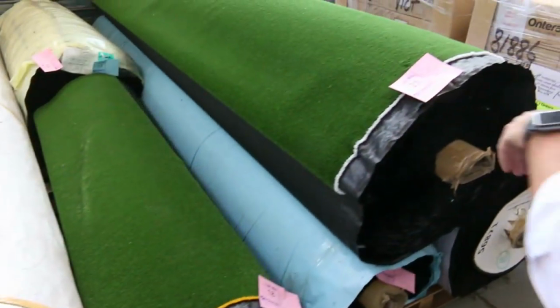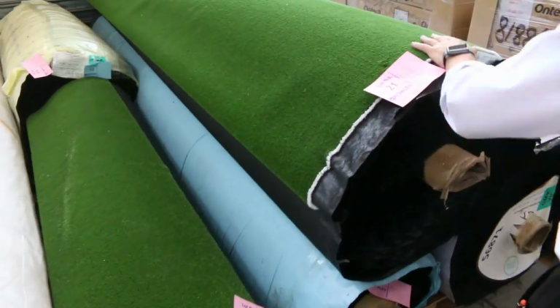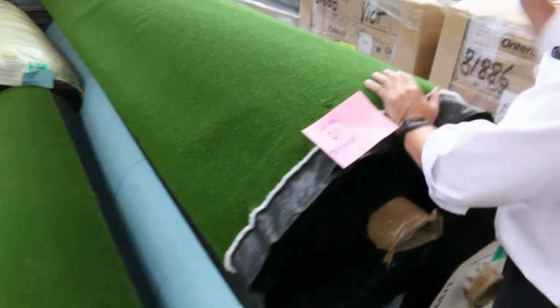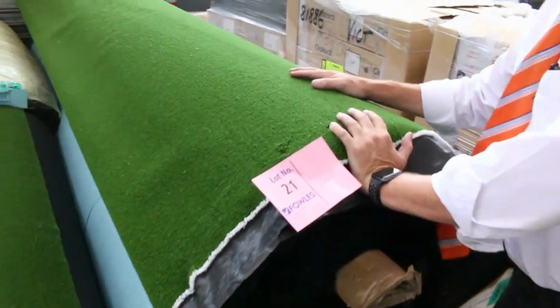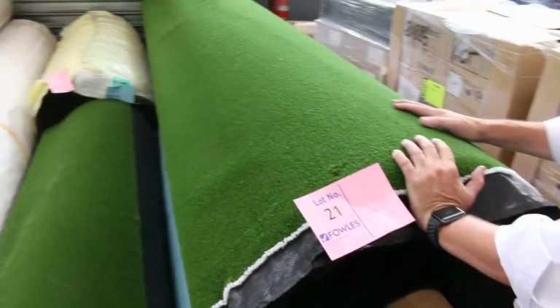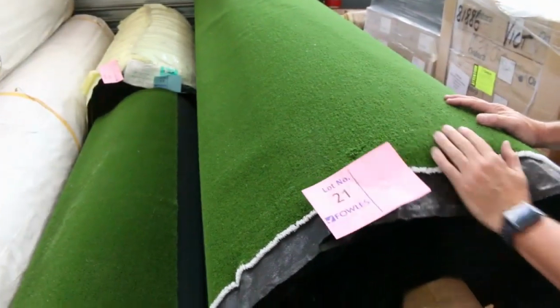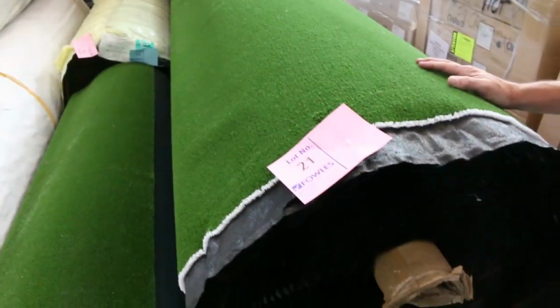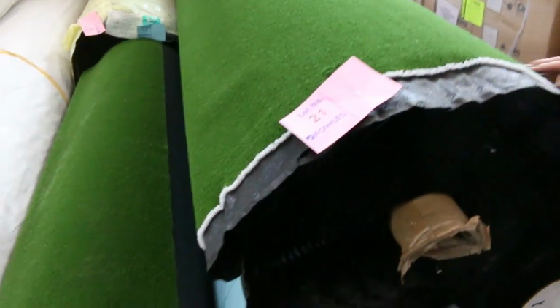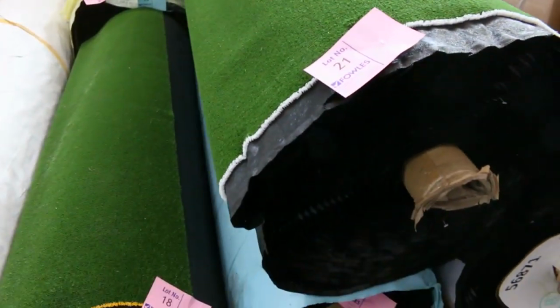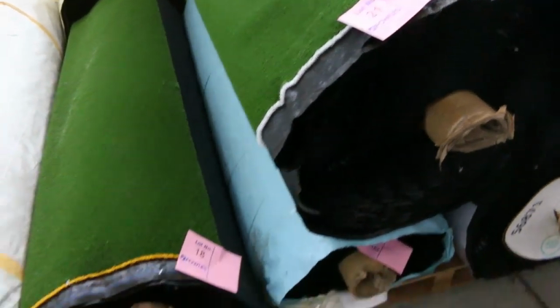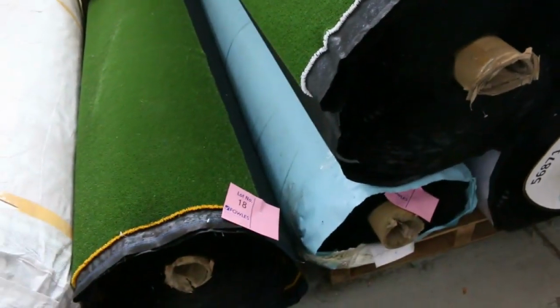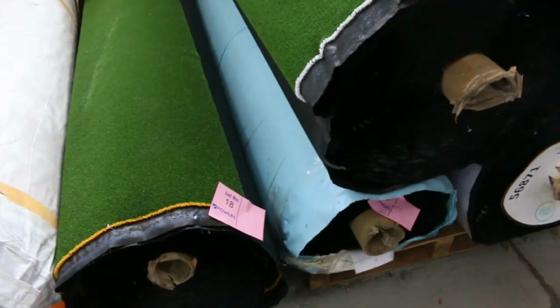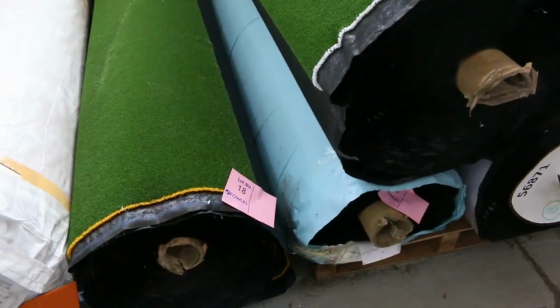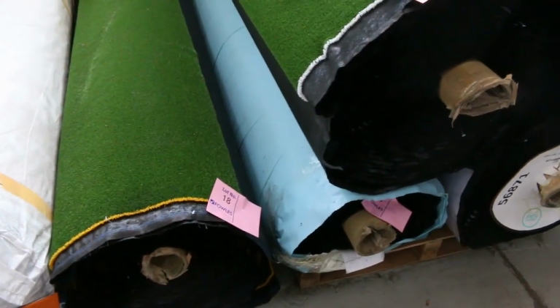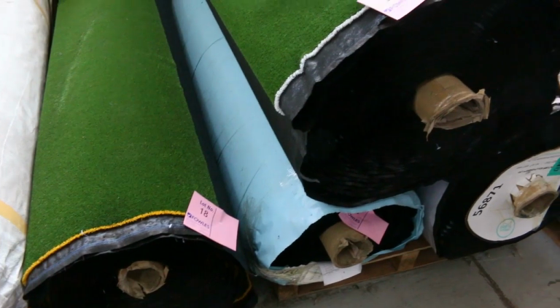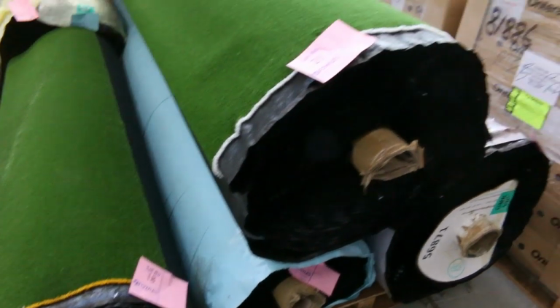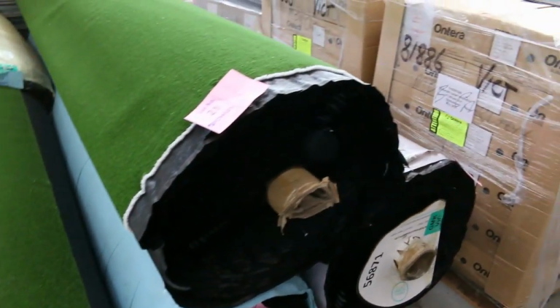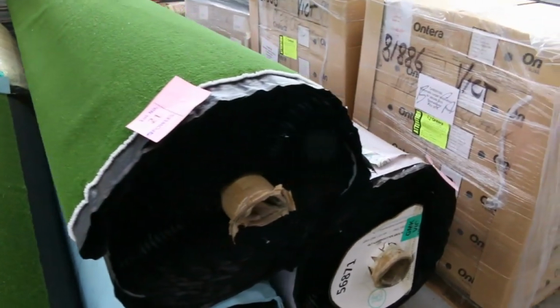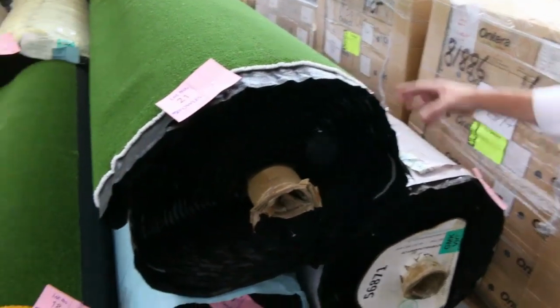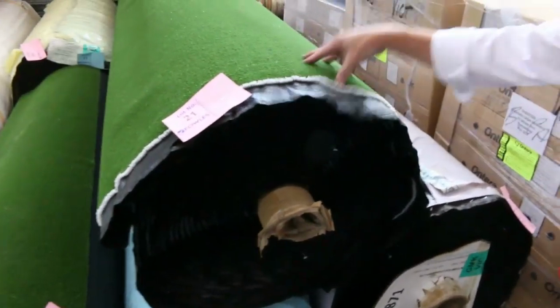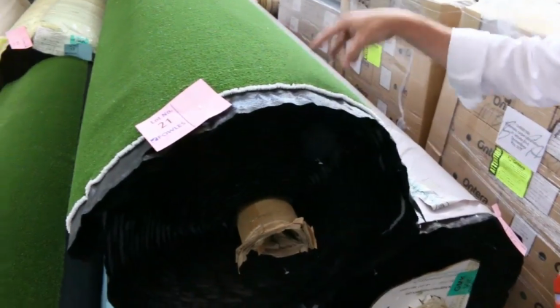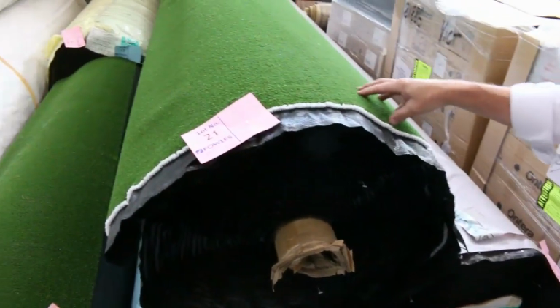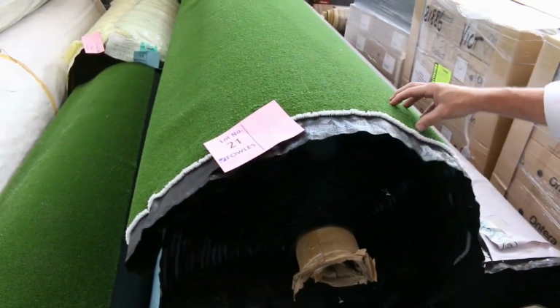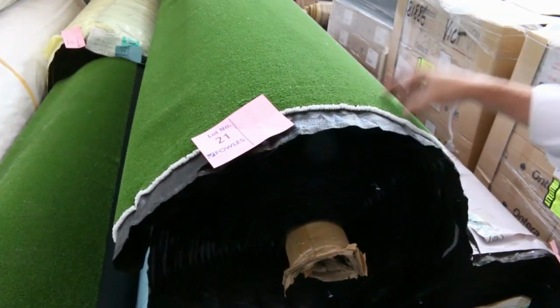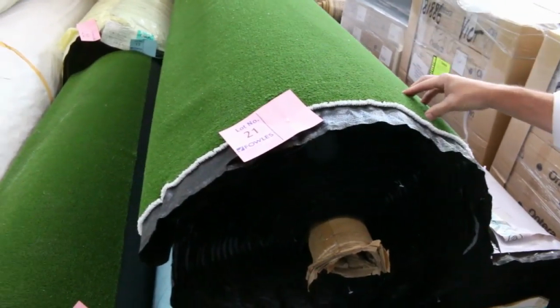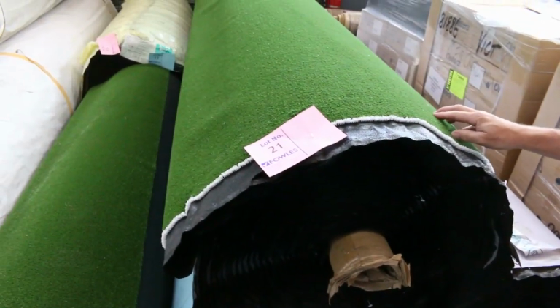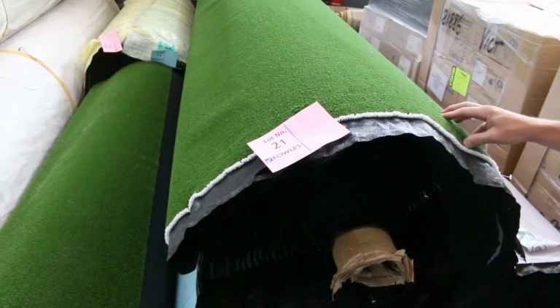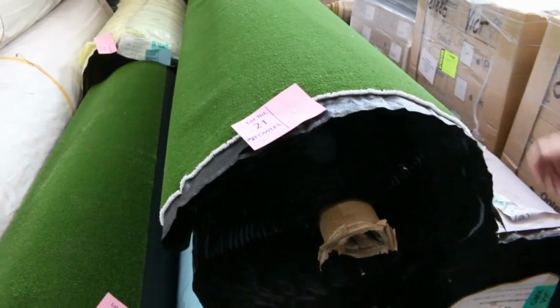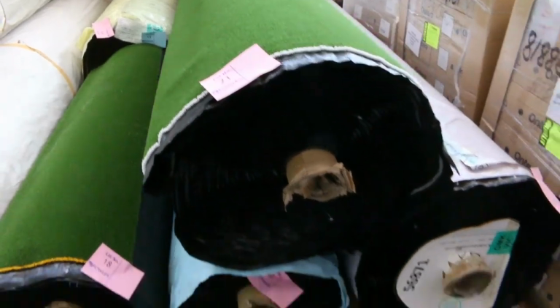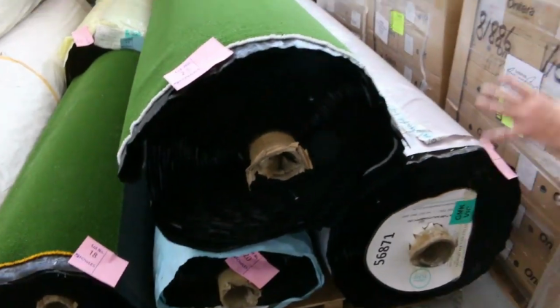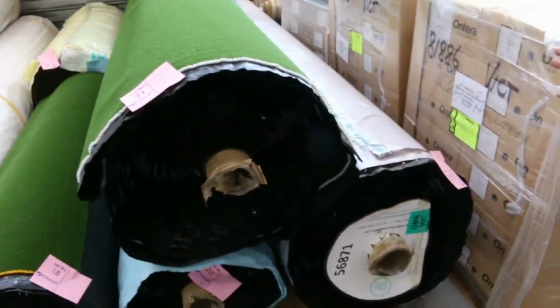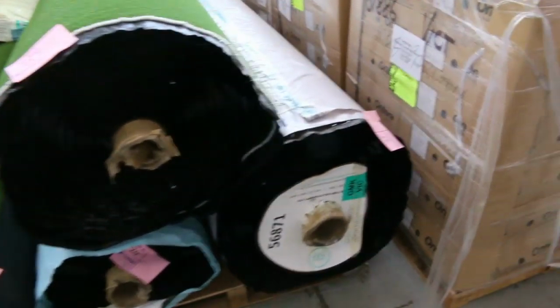We've got plenty of sports grass — big quantities here from lot number 18 through to lot number 22. We're looking to get $10 a square metre, and we do sell by the square metre. That's great value at $10 because it normally retails around about $30 to $40.